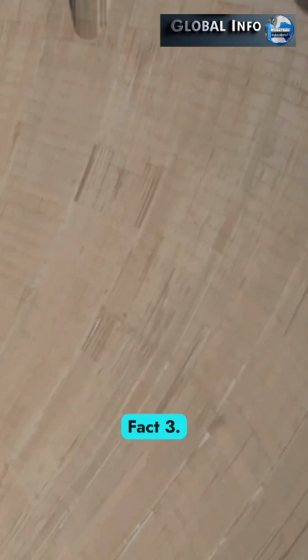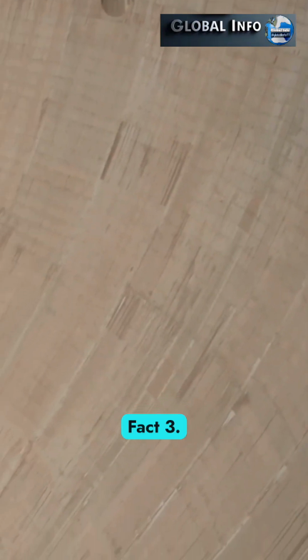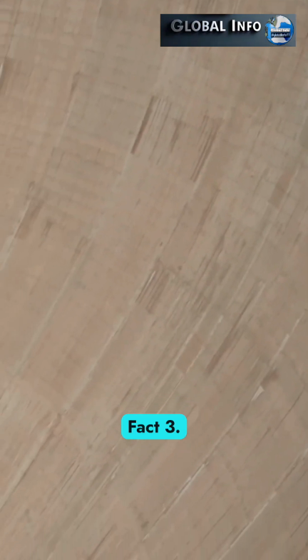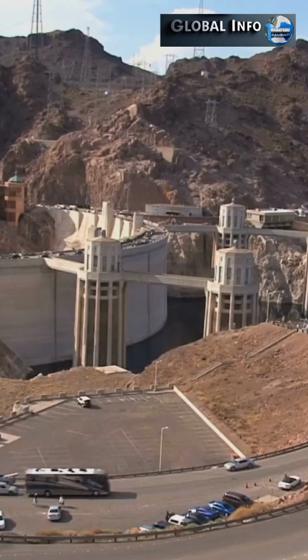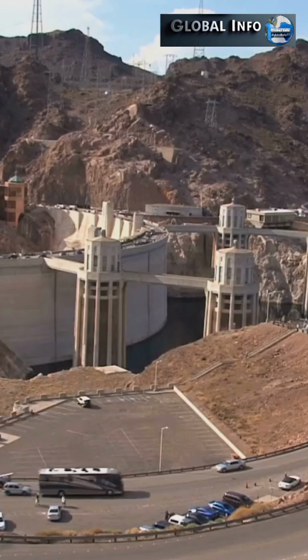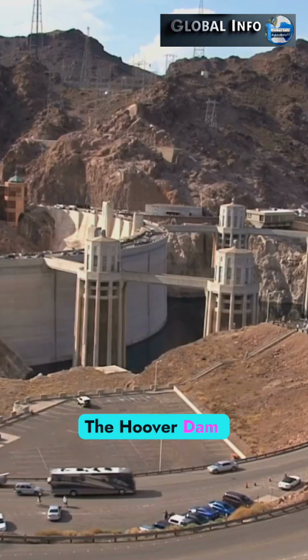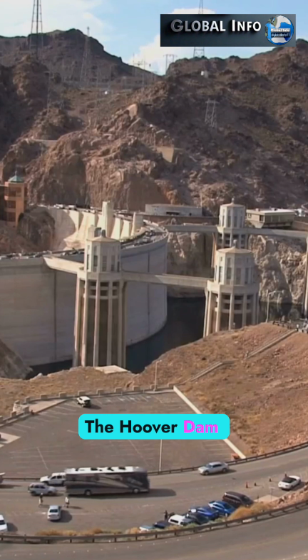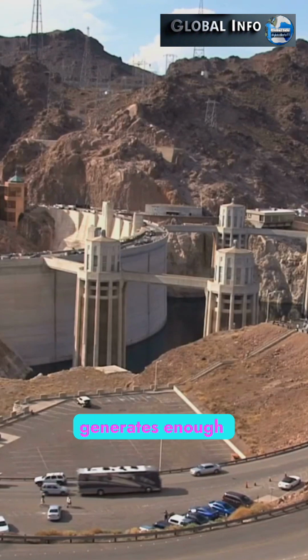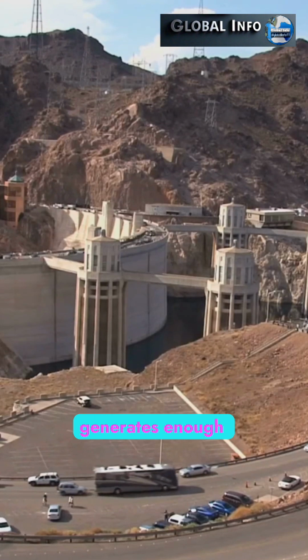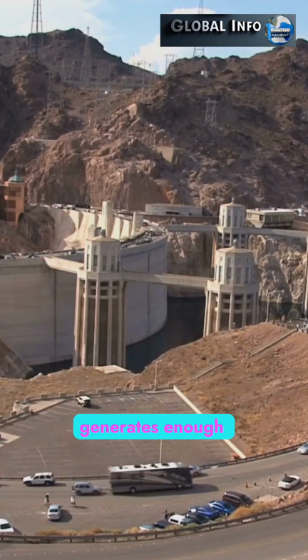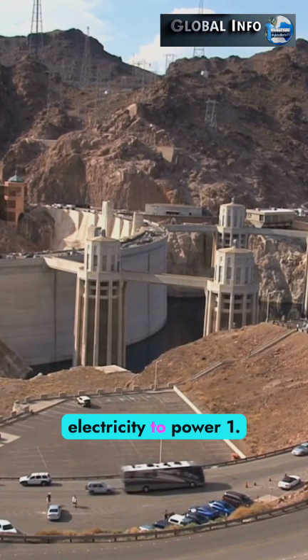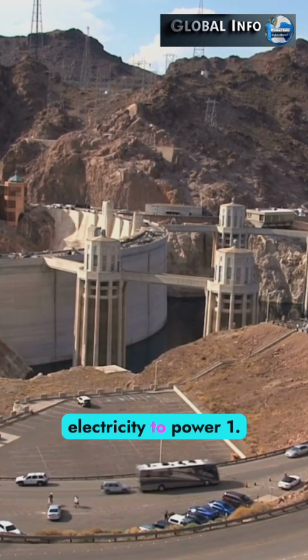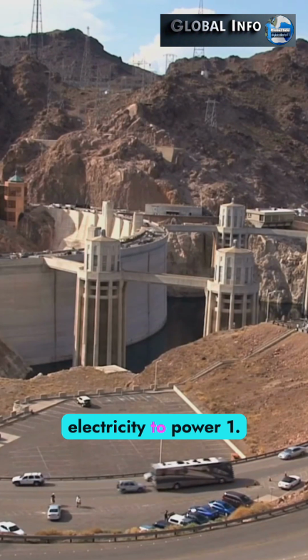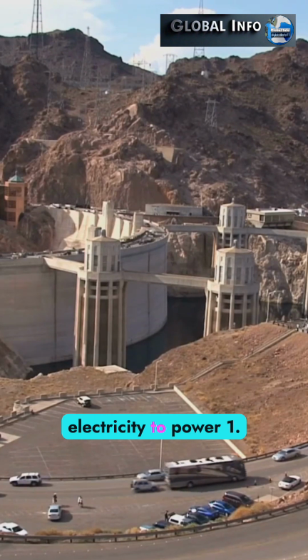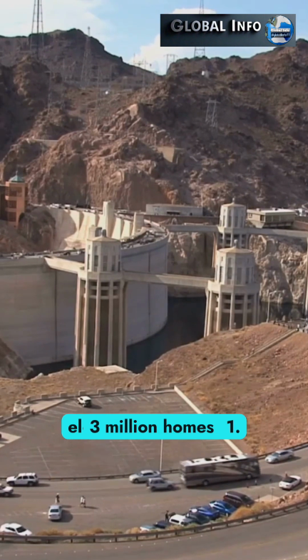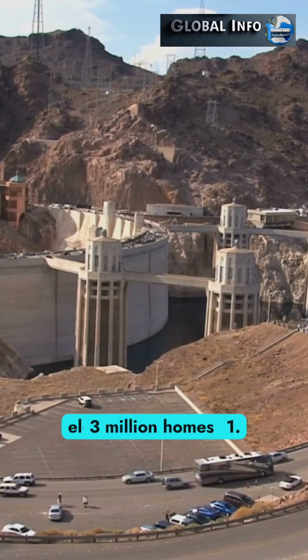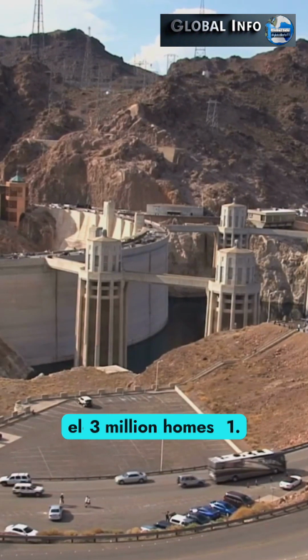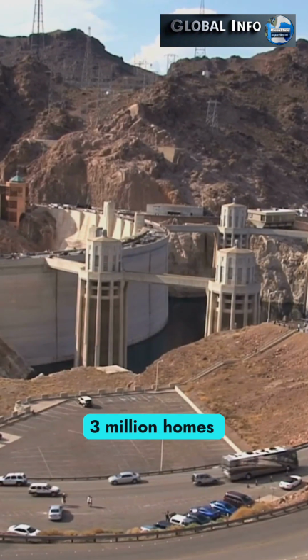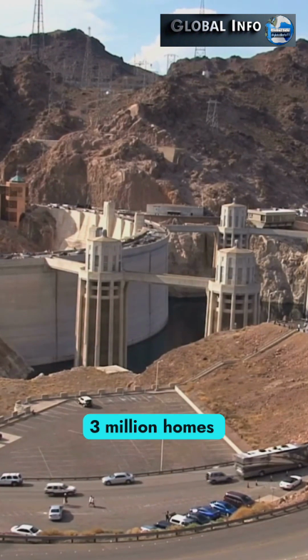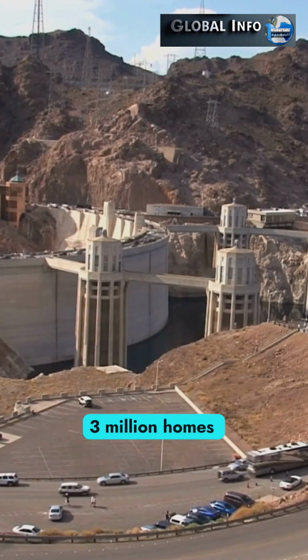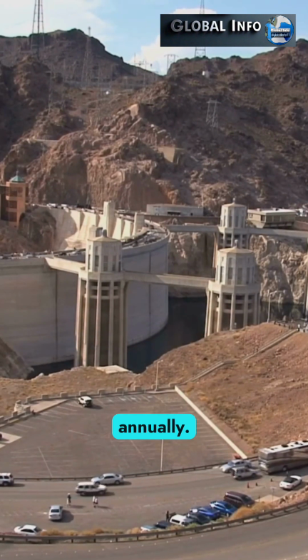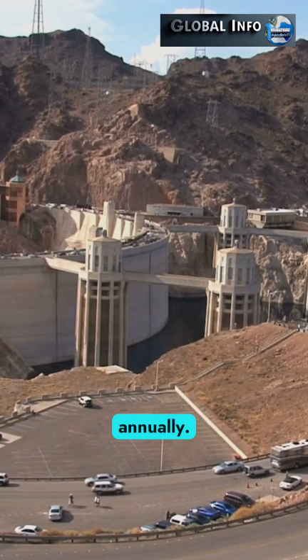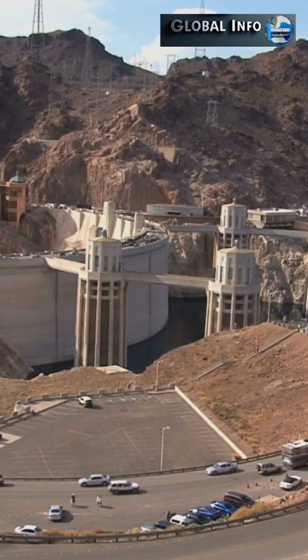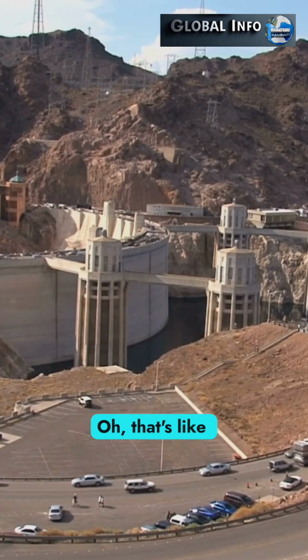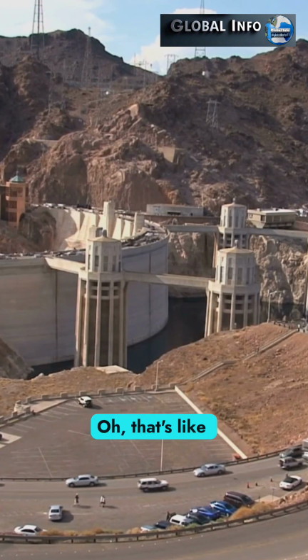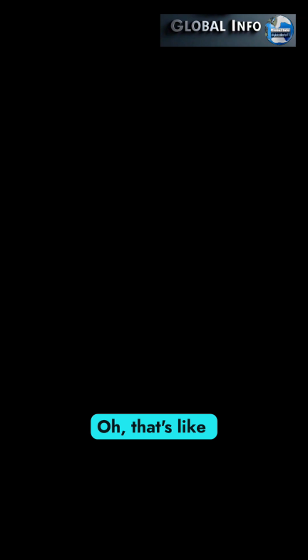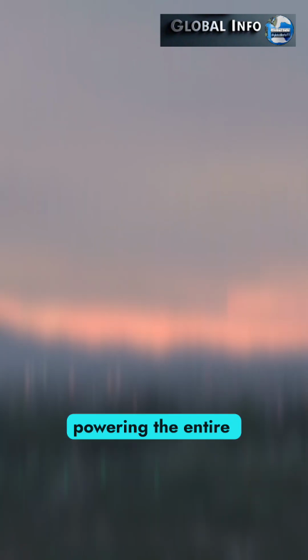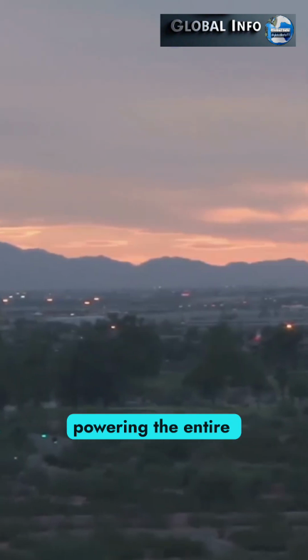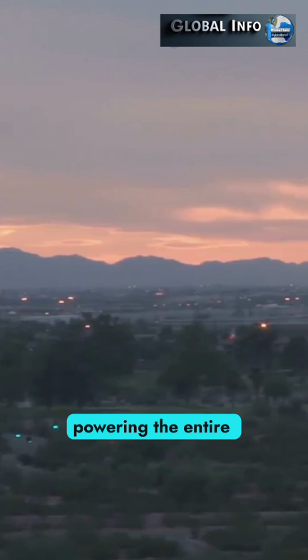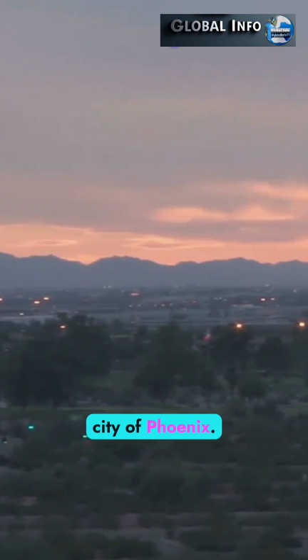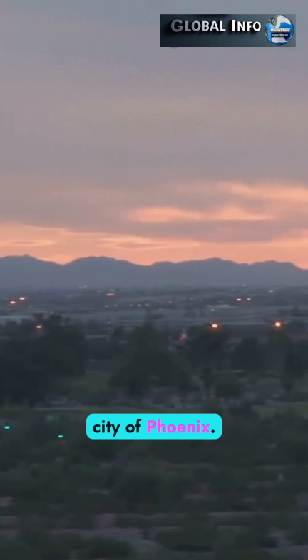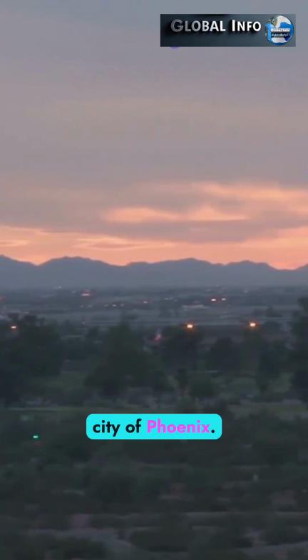Fact three, the Hoover Dam generates enough electricity to power 1.3 million homes annually. That's like powering the entire city of Phoenix.